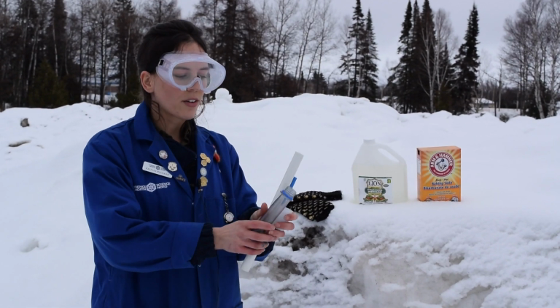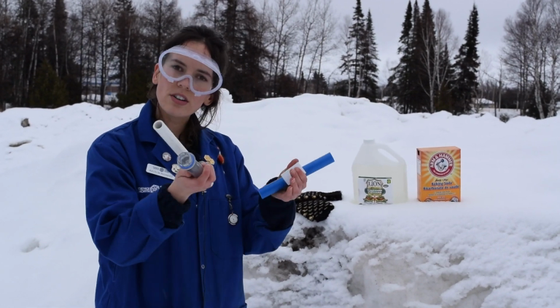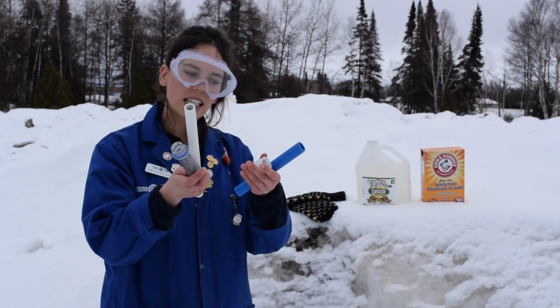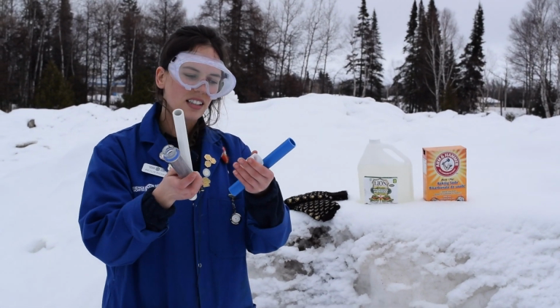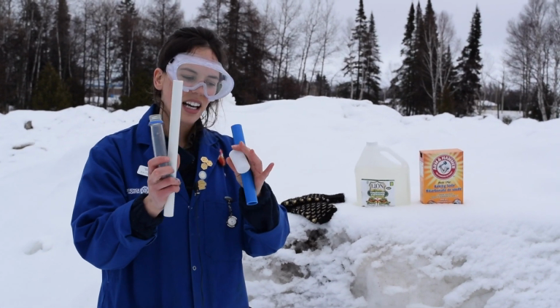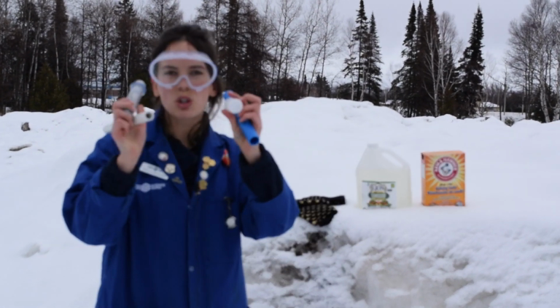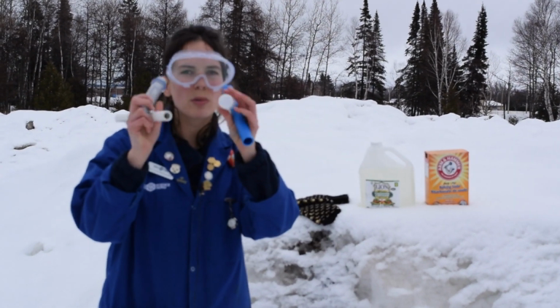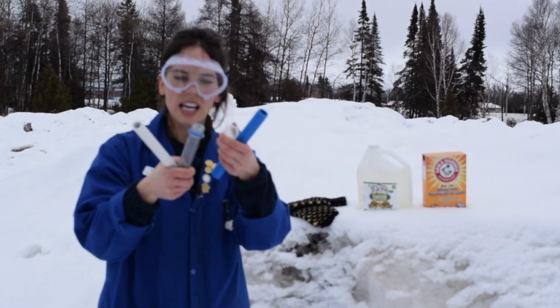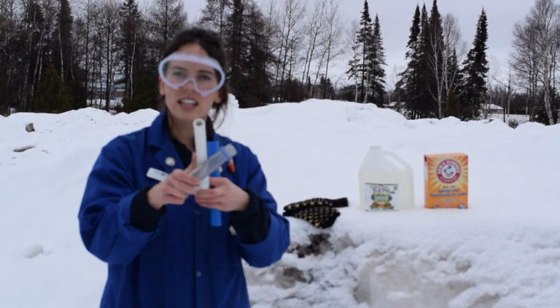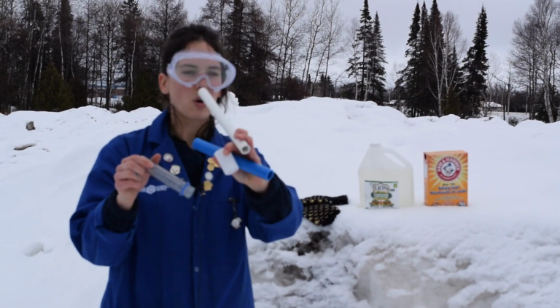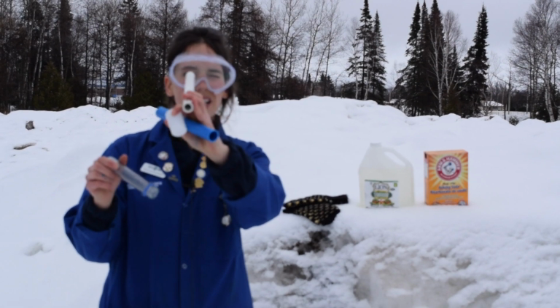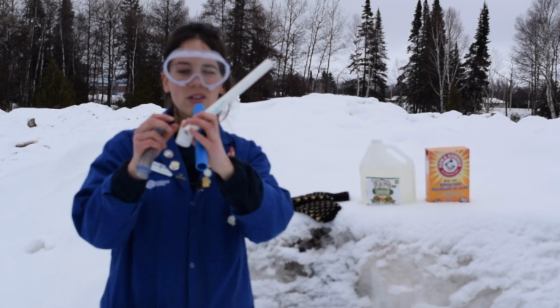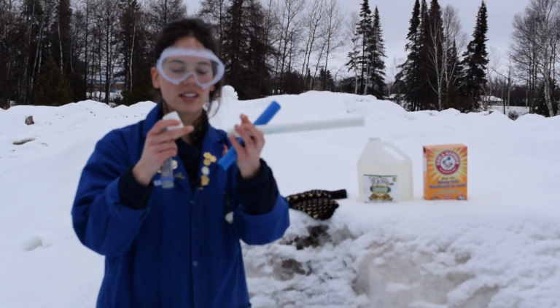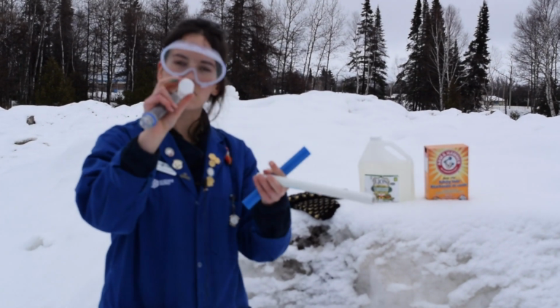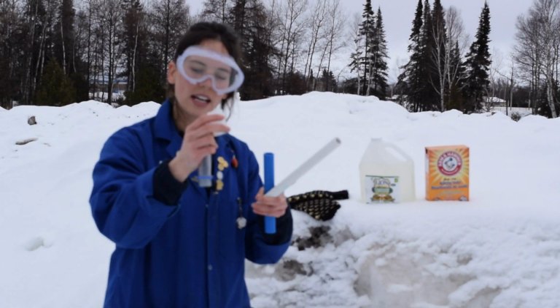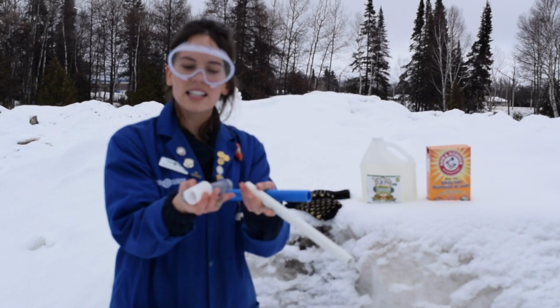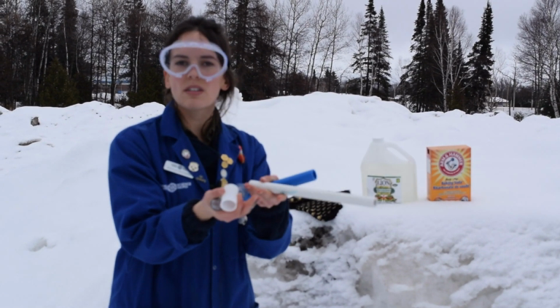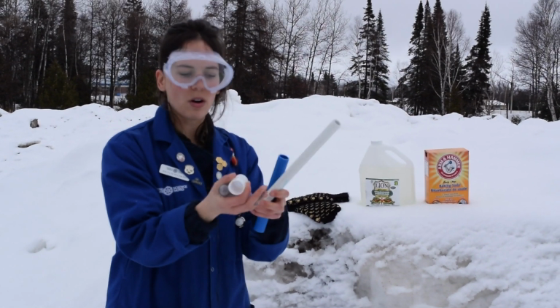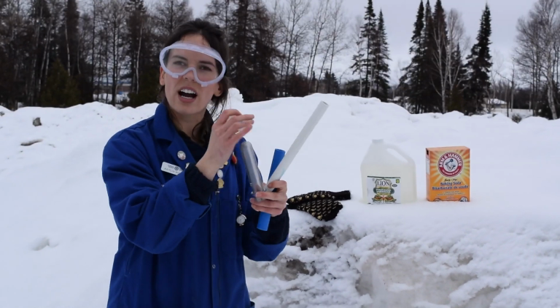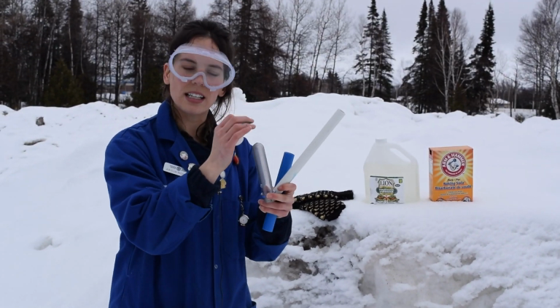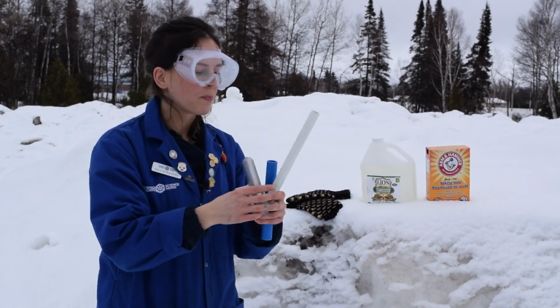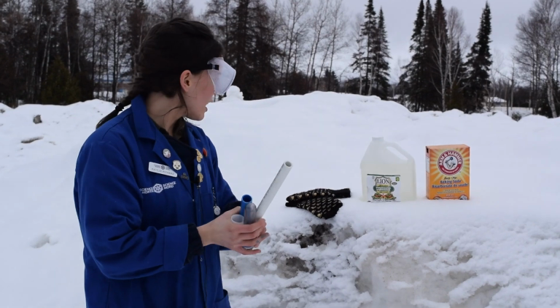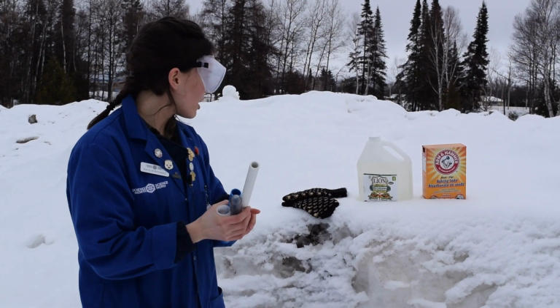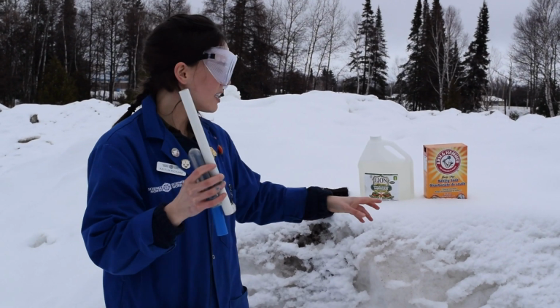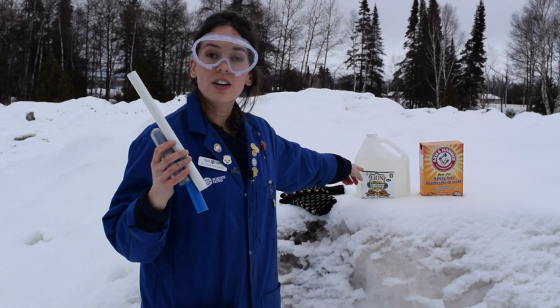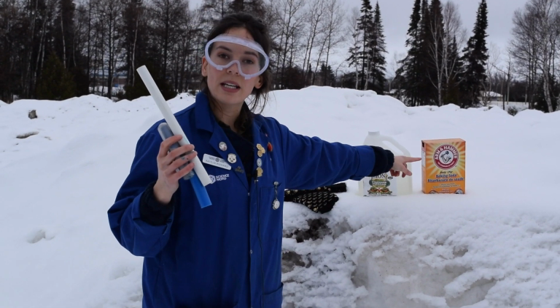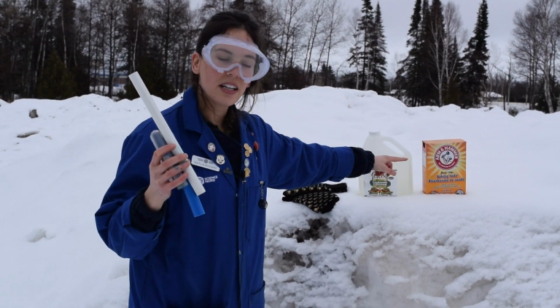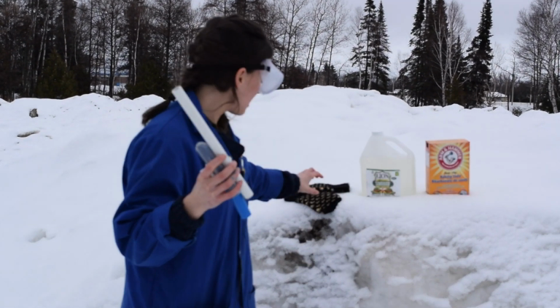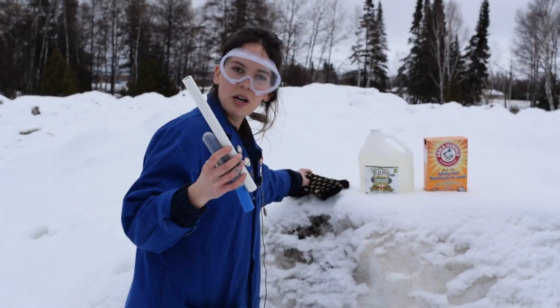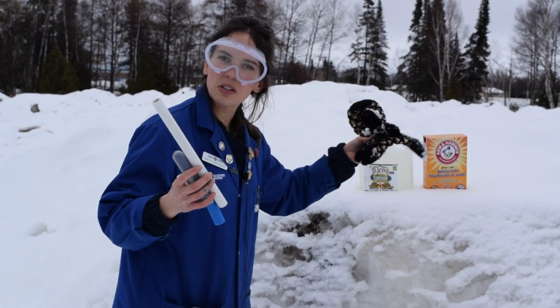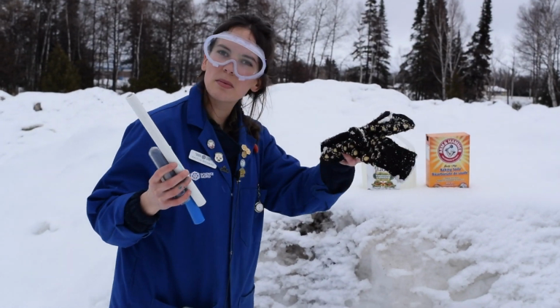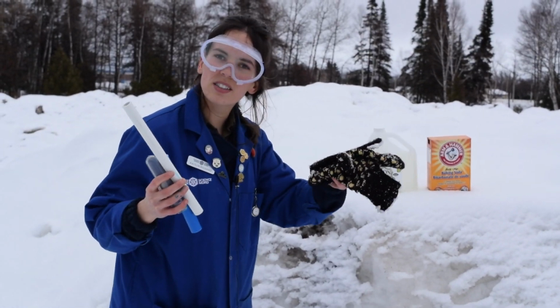The first thing you're going to need is any kind of tube or container. They can have holes in them, they don't necessarily need to be shut — anything you can find at home that are kind of skinny. The next thing you're going to need is vinegar and baking soda, and finally a good pair of mitts because we're going to be playing in the snow.